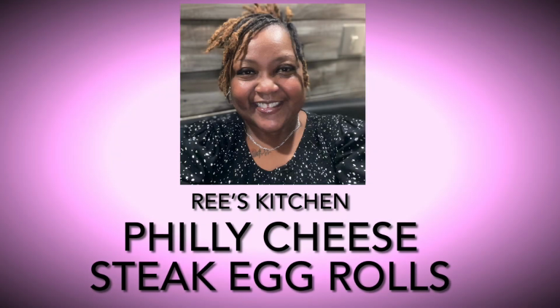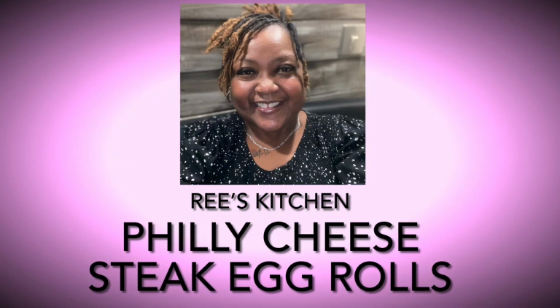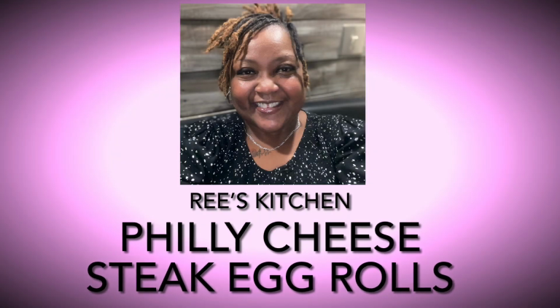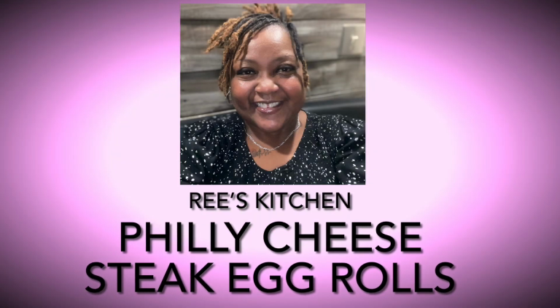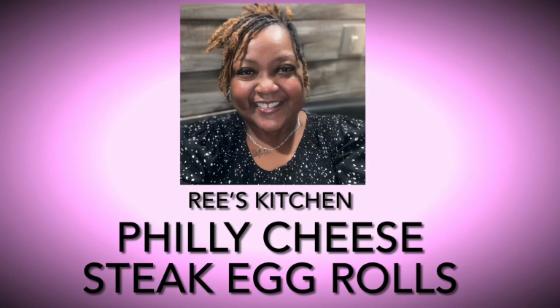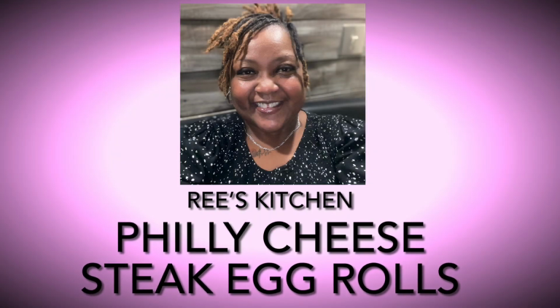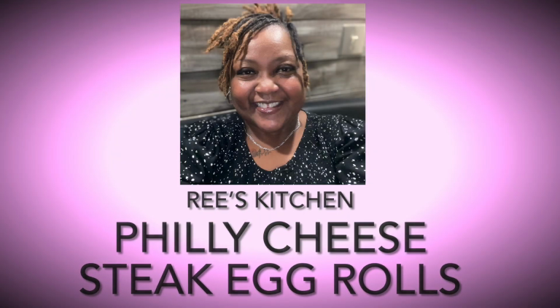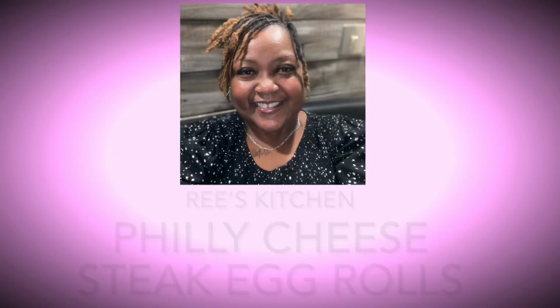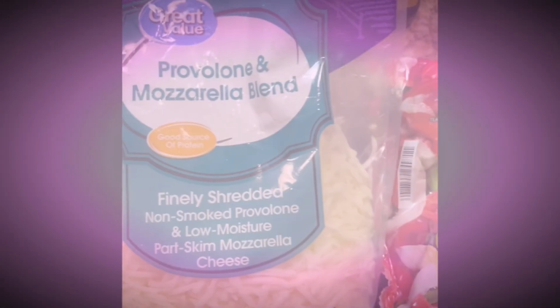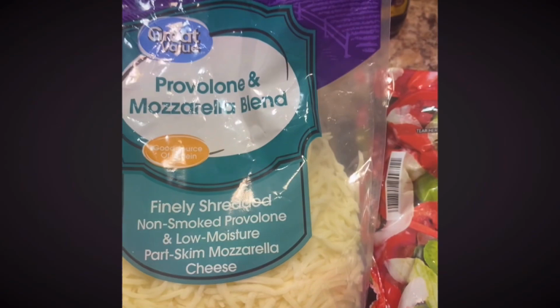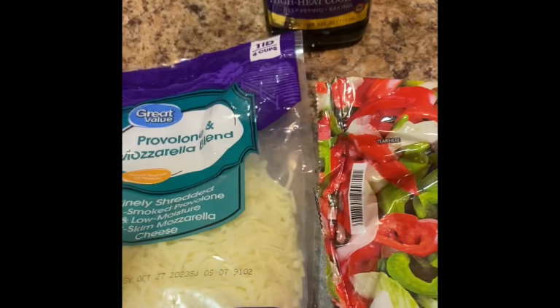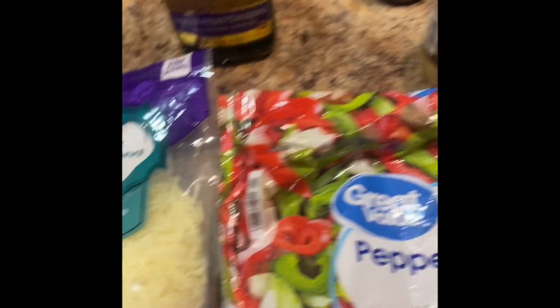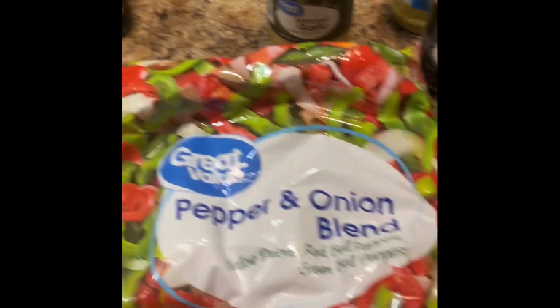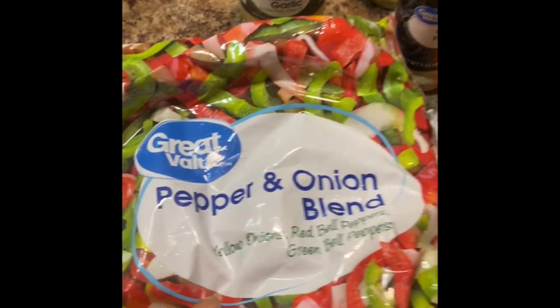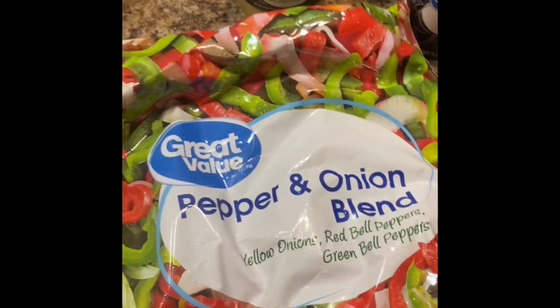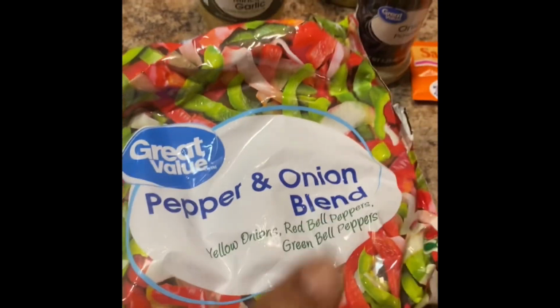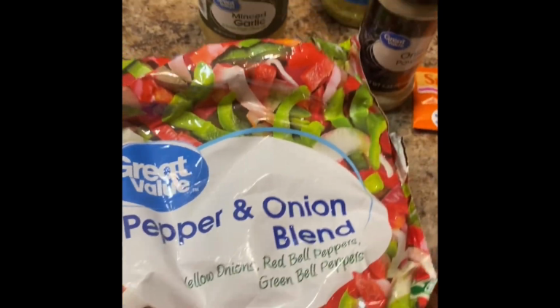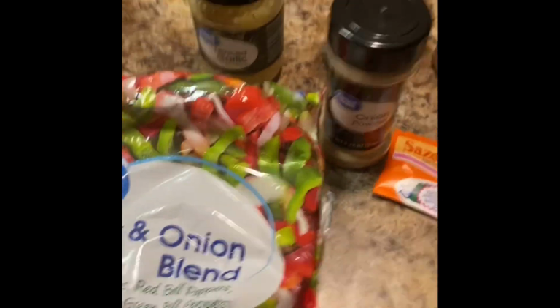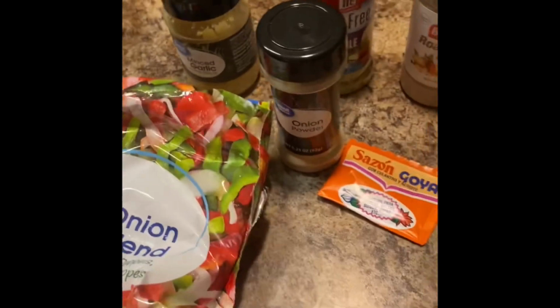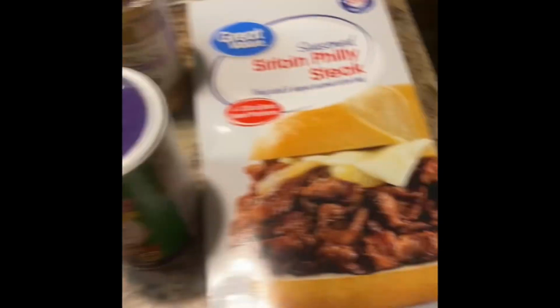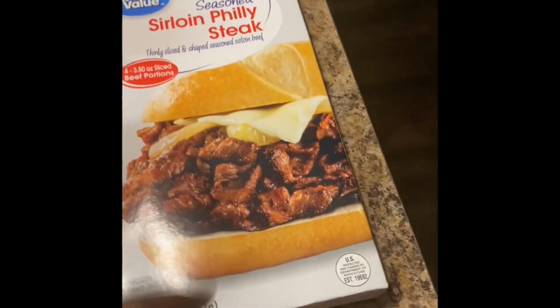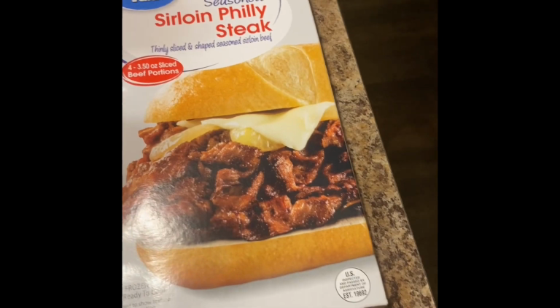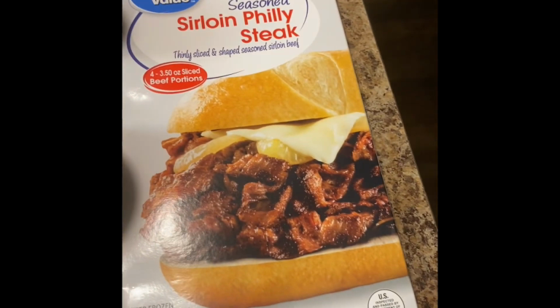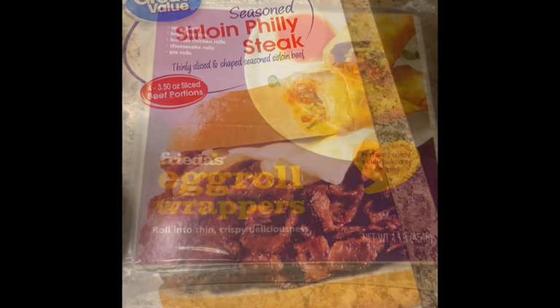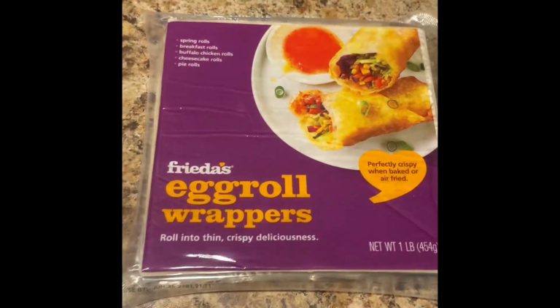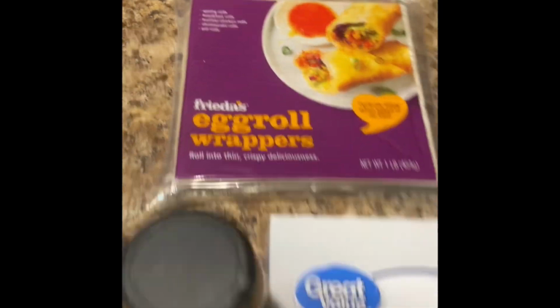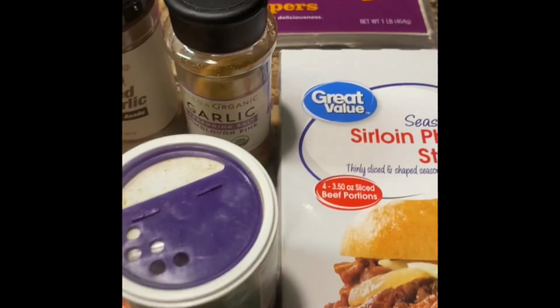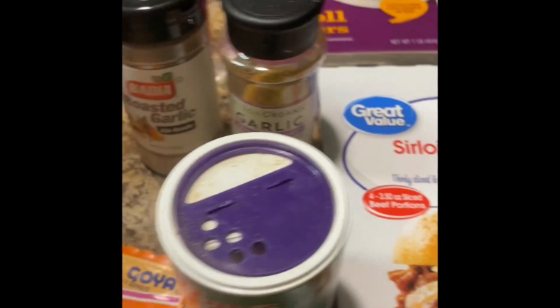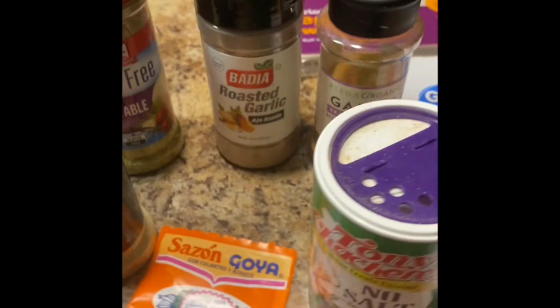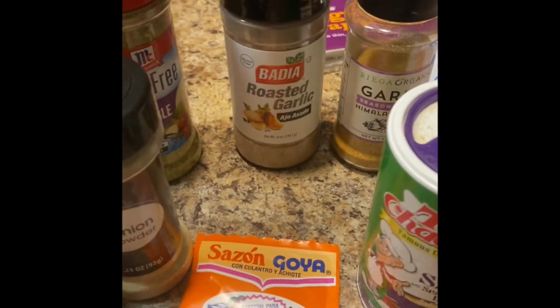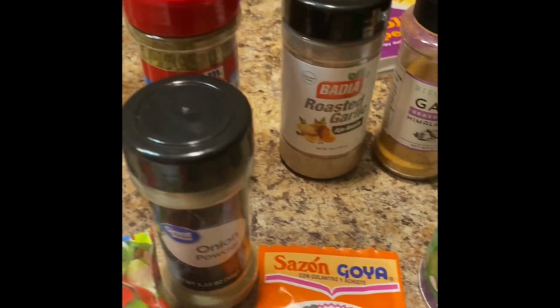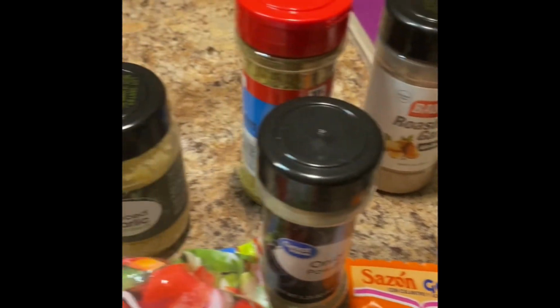Hello everybody, welcome to Reese's Kitchen. Today I'm doing Philly cheesesteak egg rolls. Got the mozzarella provolone shredded cheese mix, got the peppers and onions, got the Philly cheesesteak right there, got the egg roll wraps and seasonings of my choice.